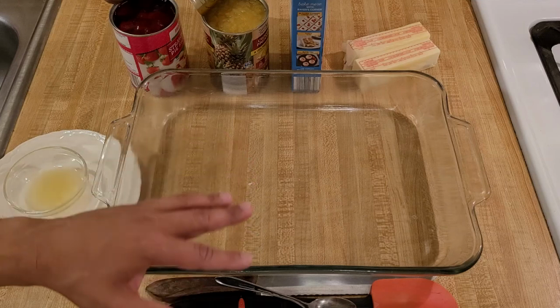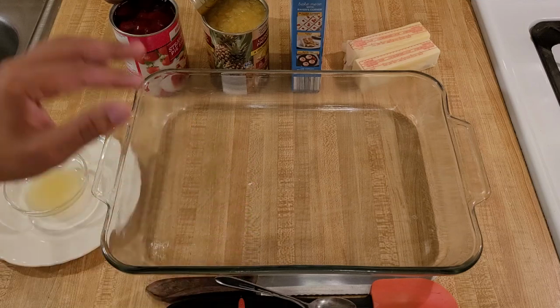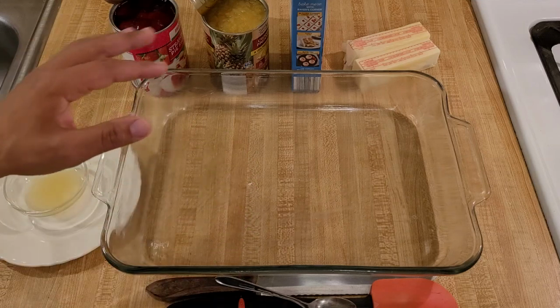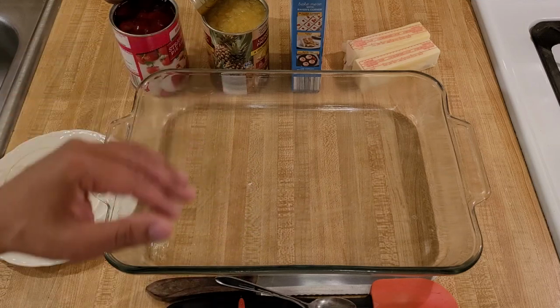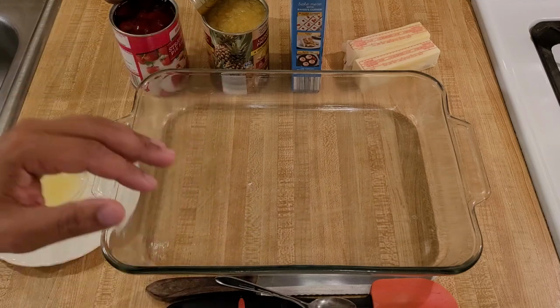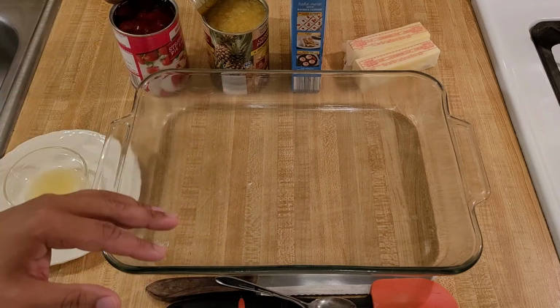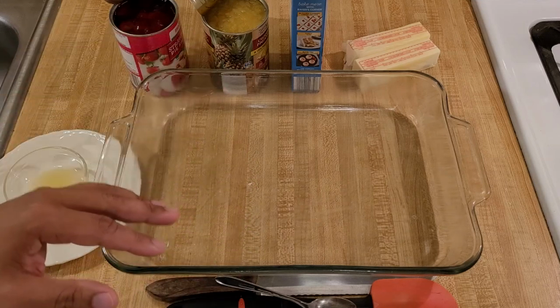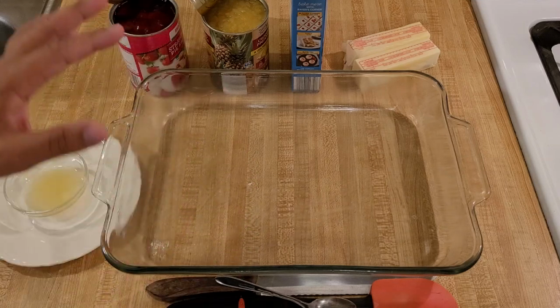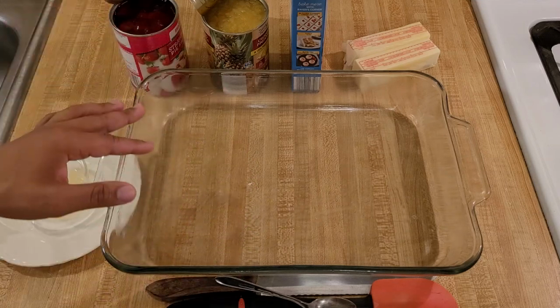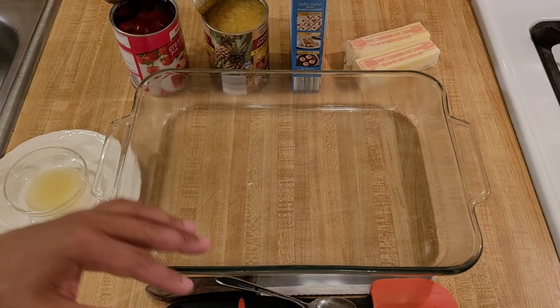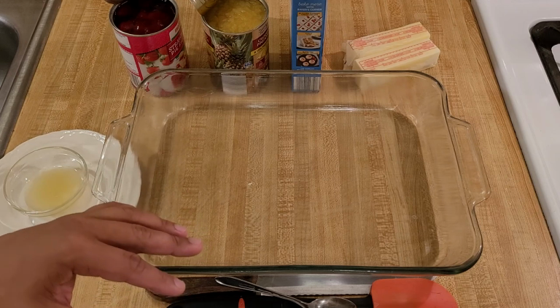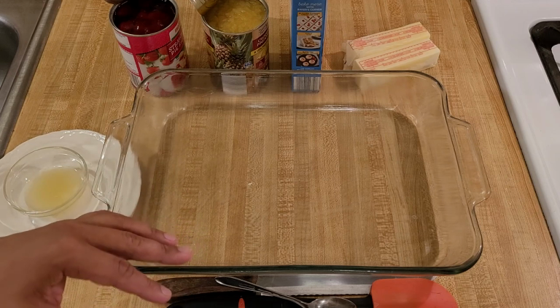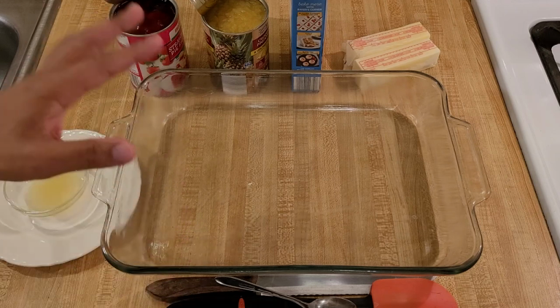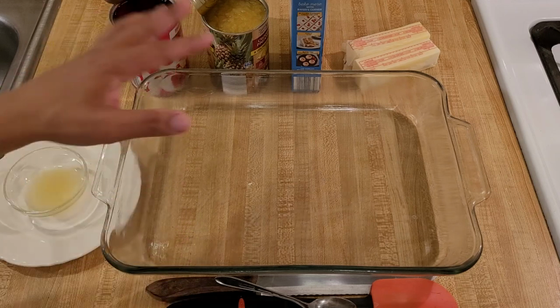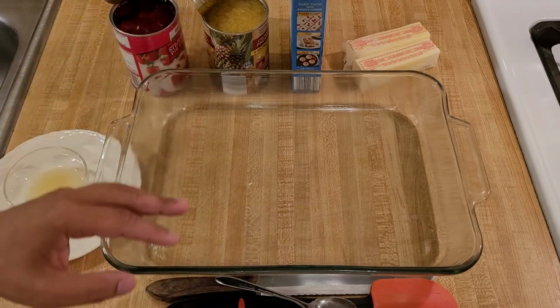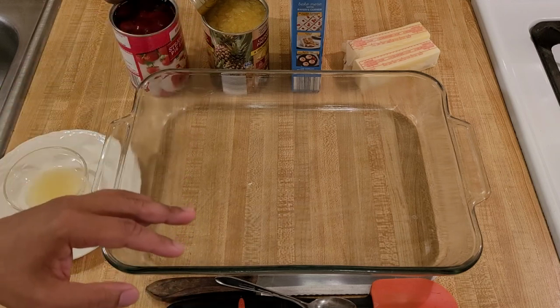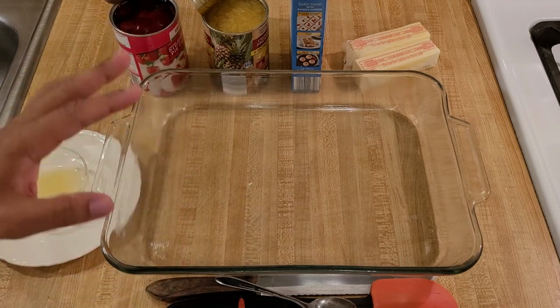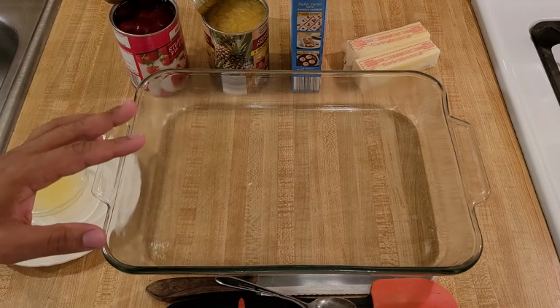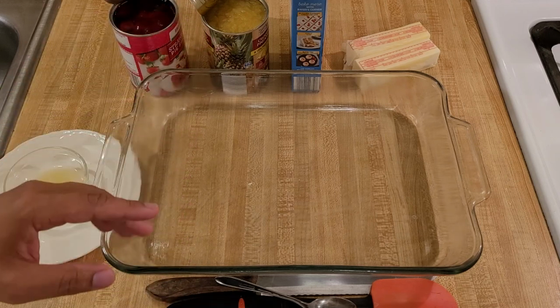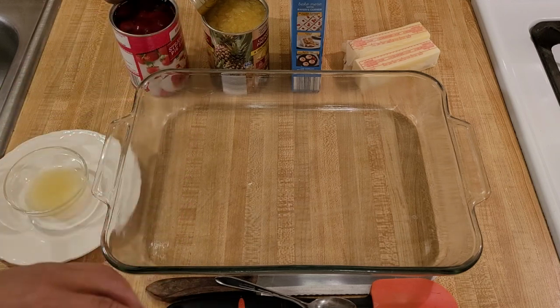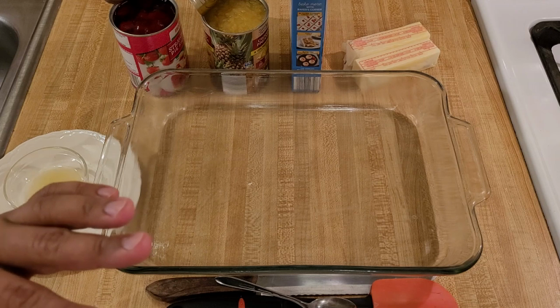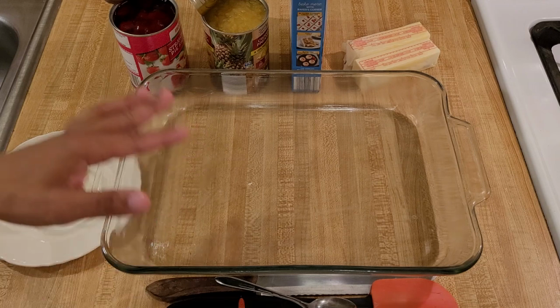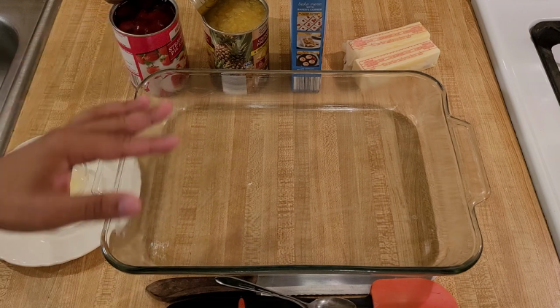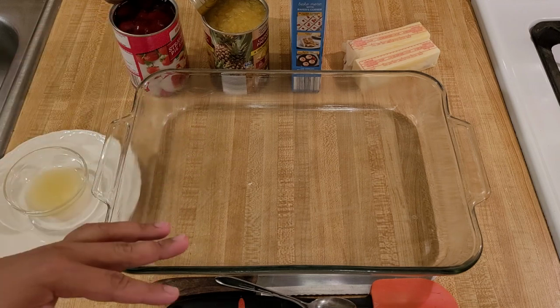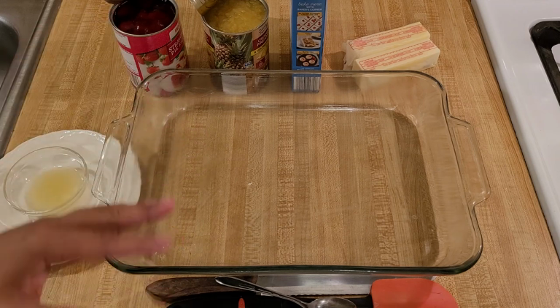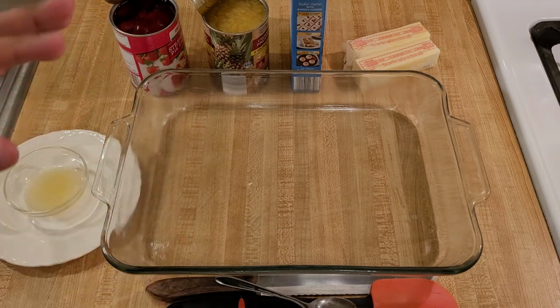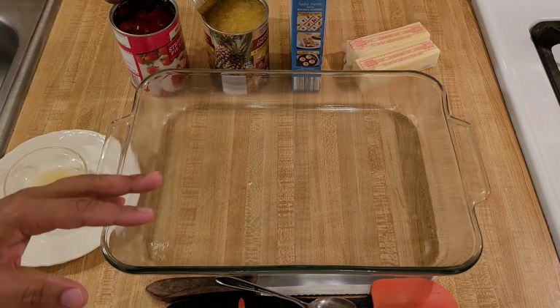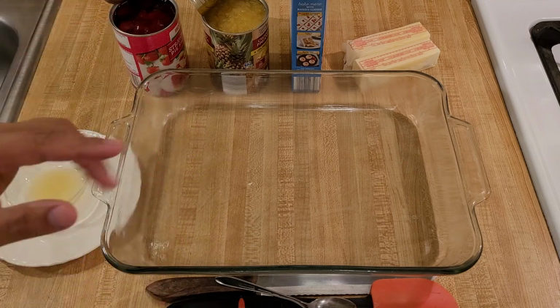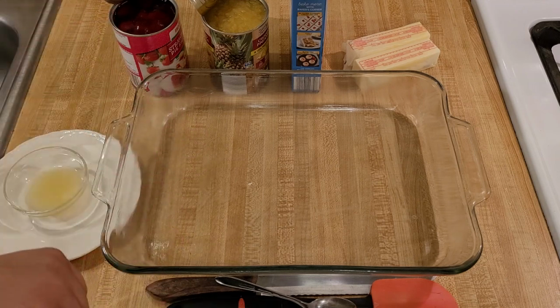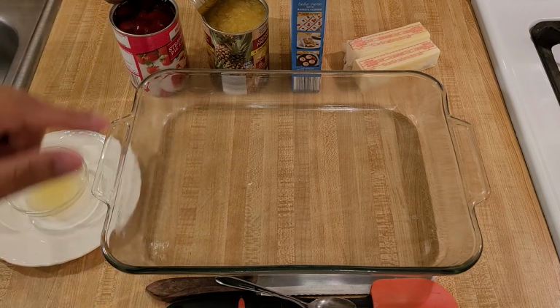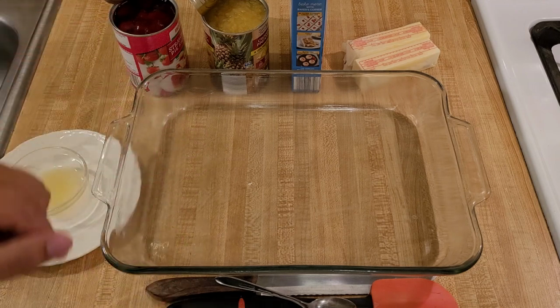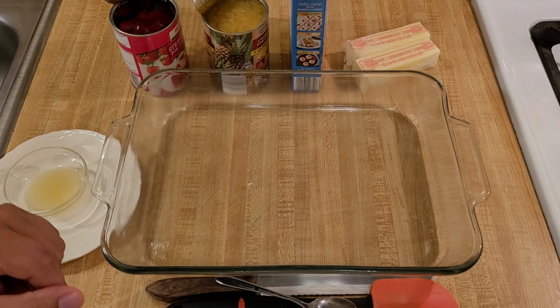My strawberry pineapple dump cake recipe is easy and delicious. With just four base ingredients and a few minutes, you can make an amazing homemade cobbler that's perfect for beginner cooks who need to feed a crowd.